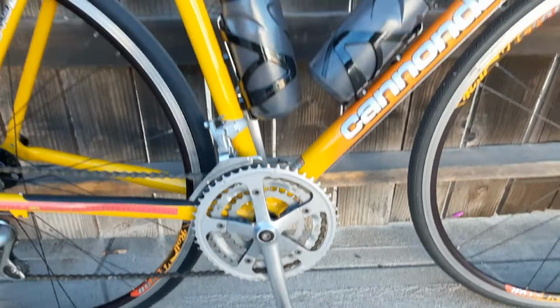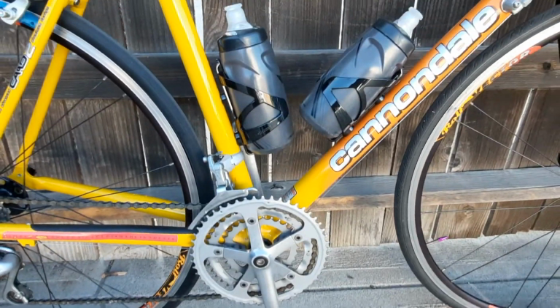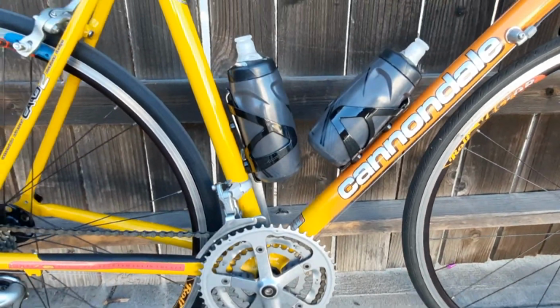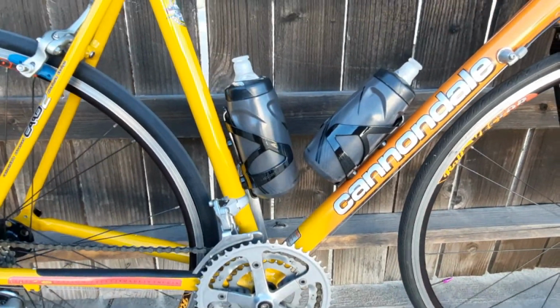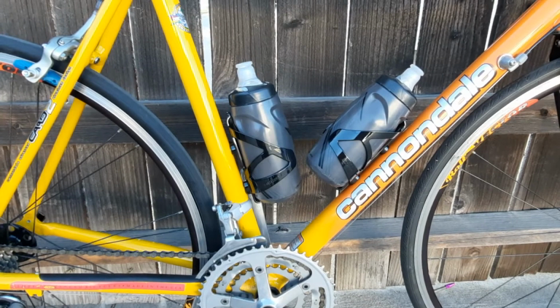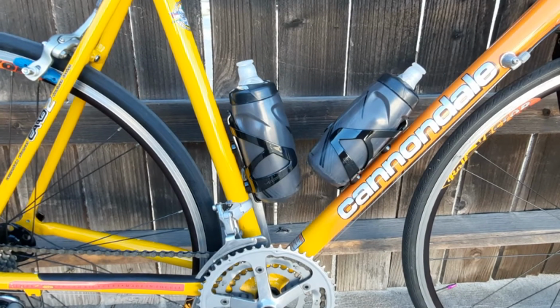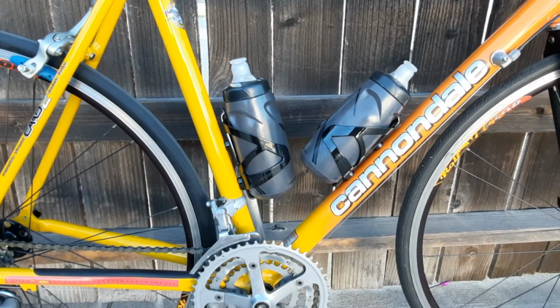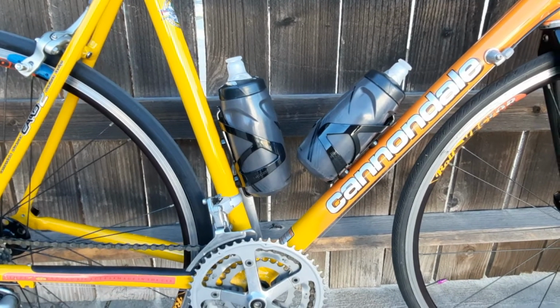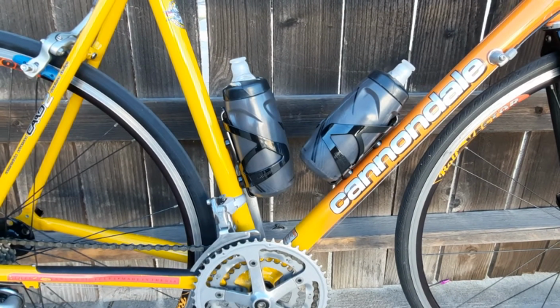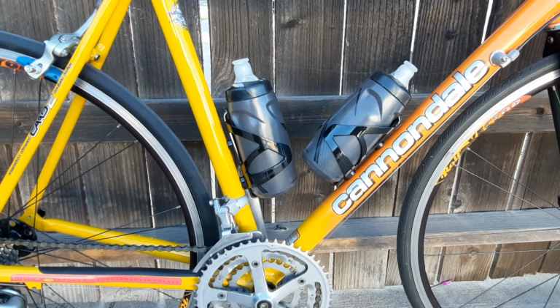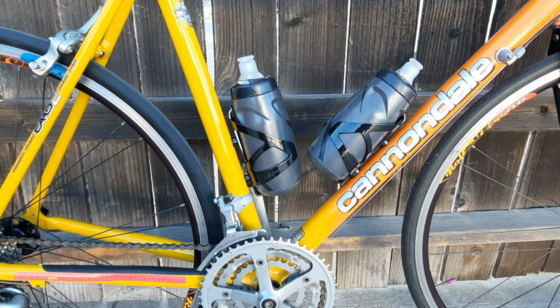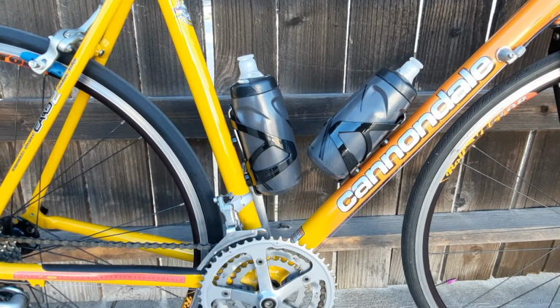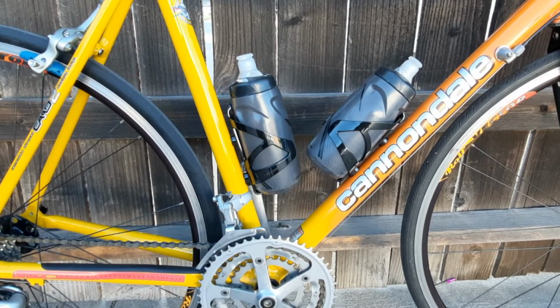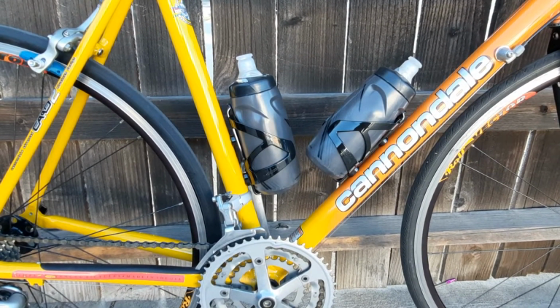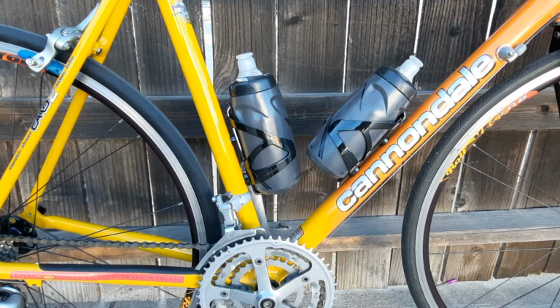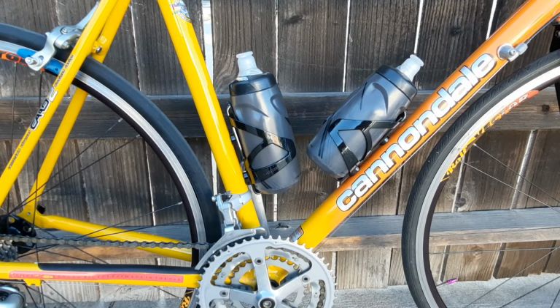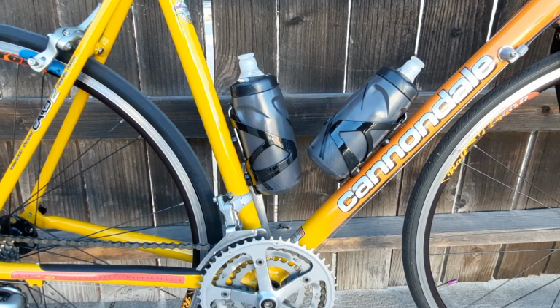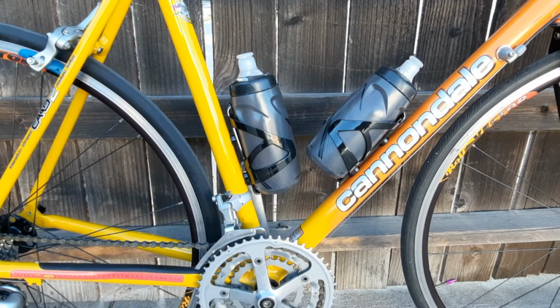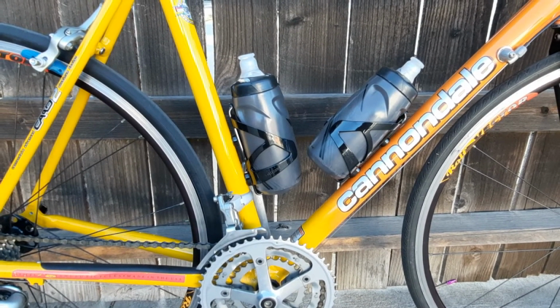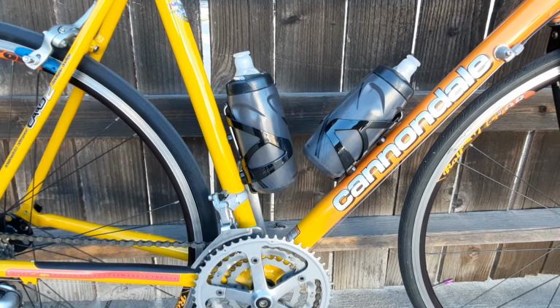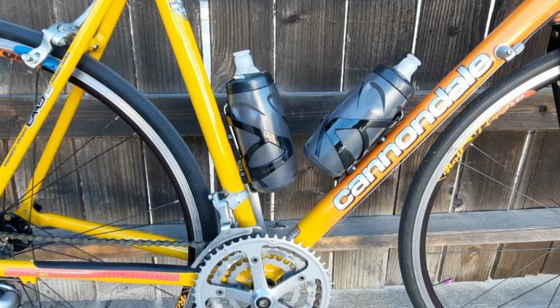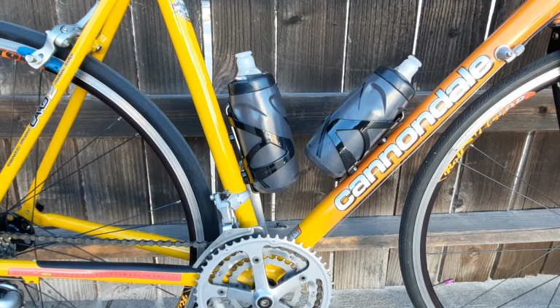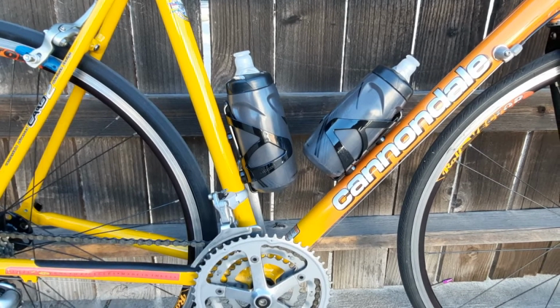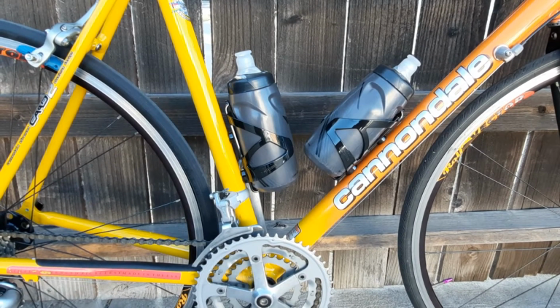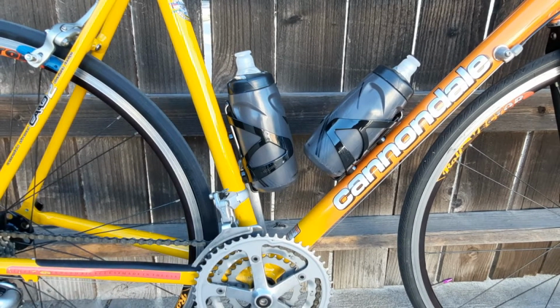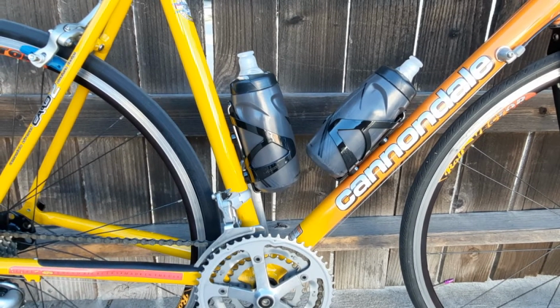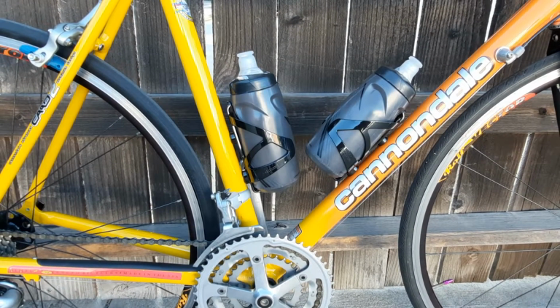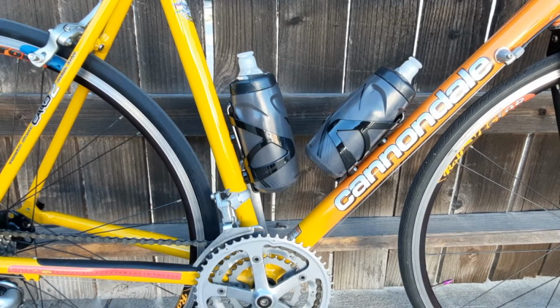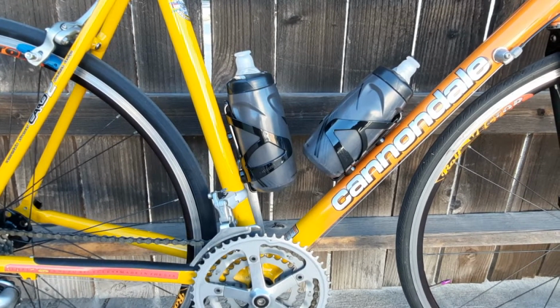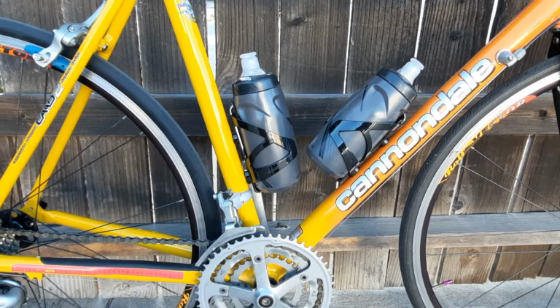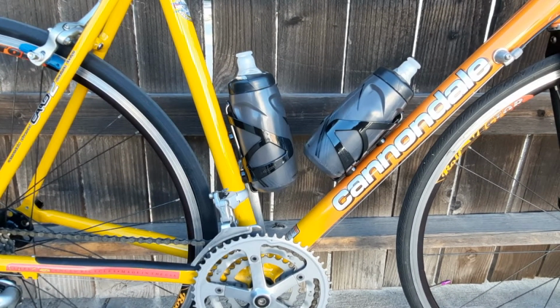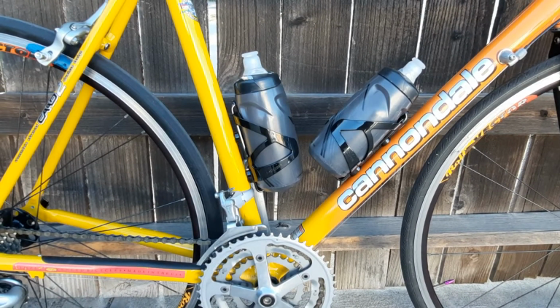Second, it has matching bottle cages. These cages are pretty cool because they're really flexible, super light, but just look amazing on the bike.